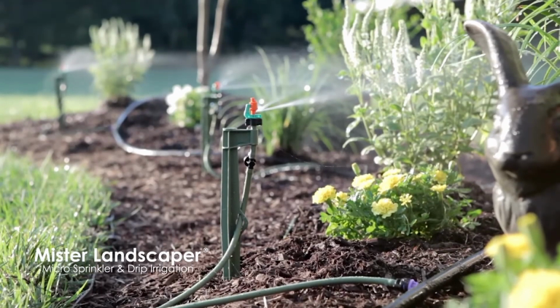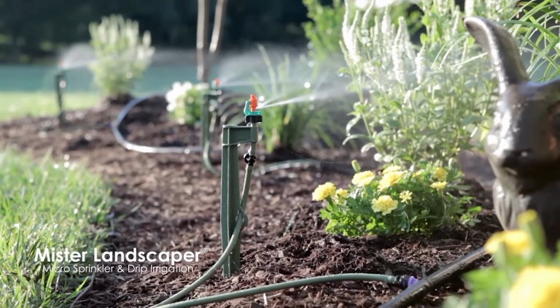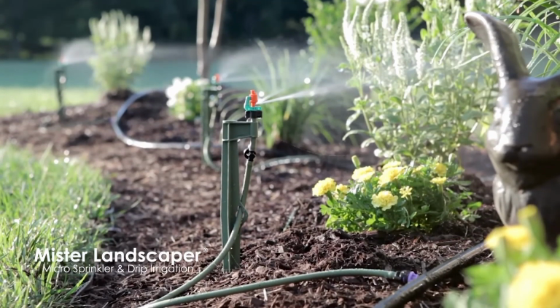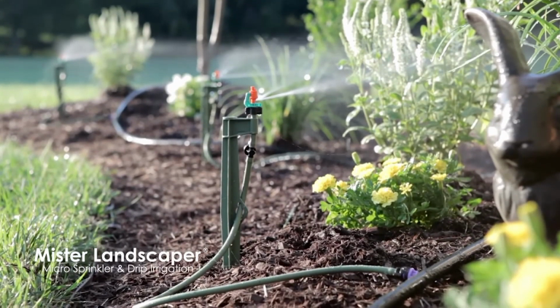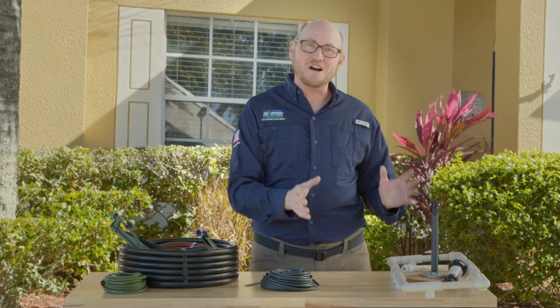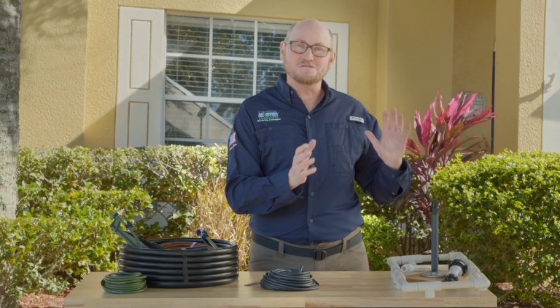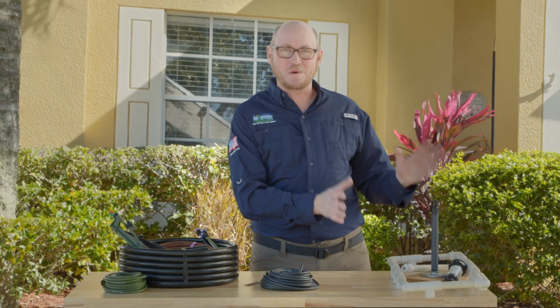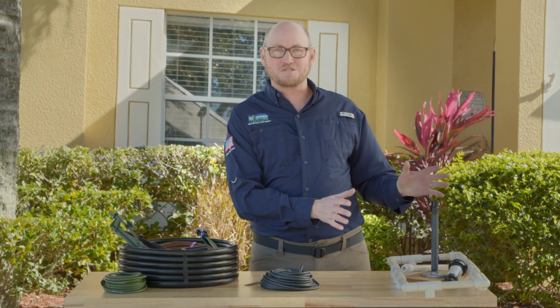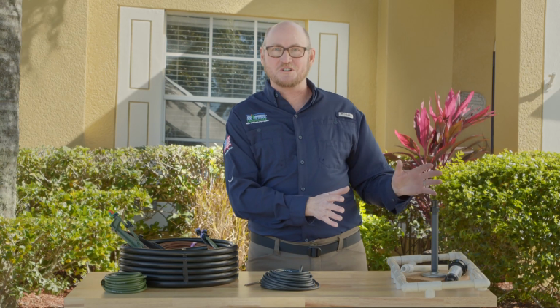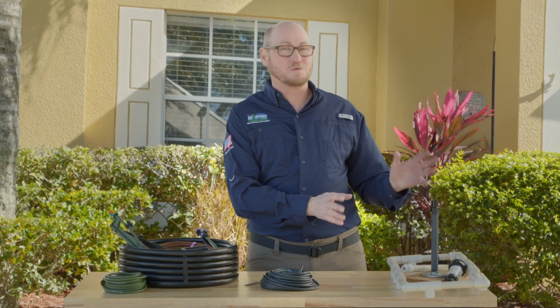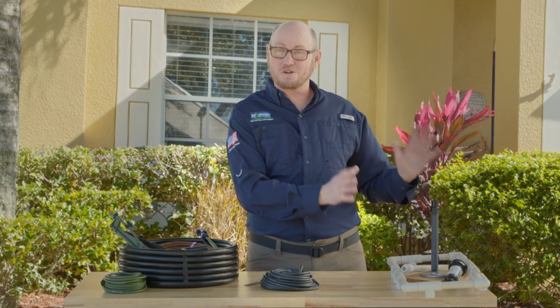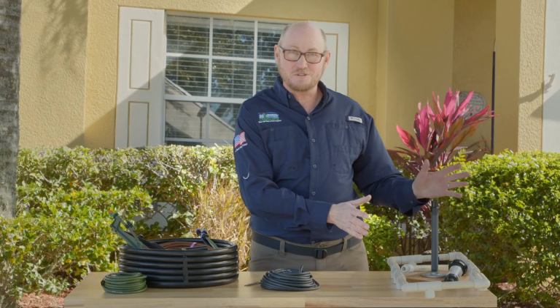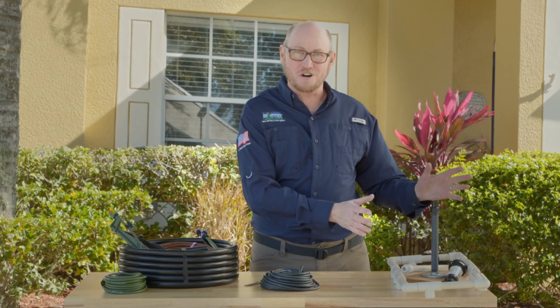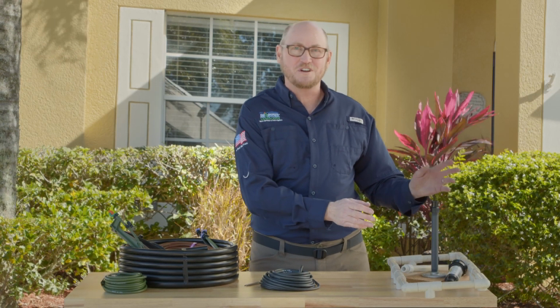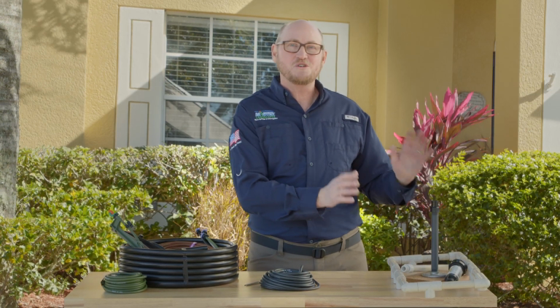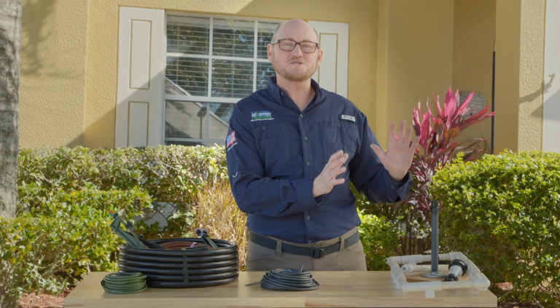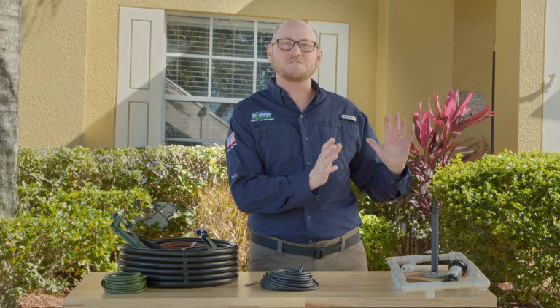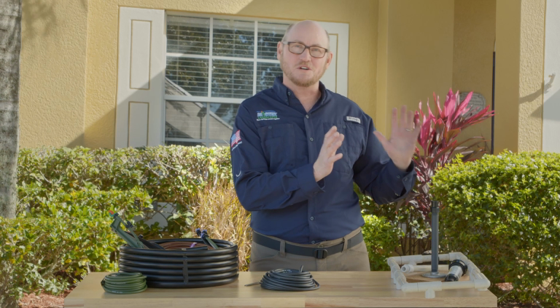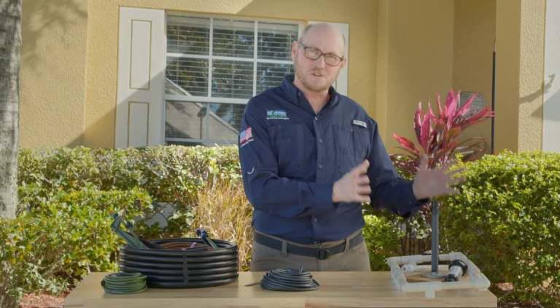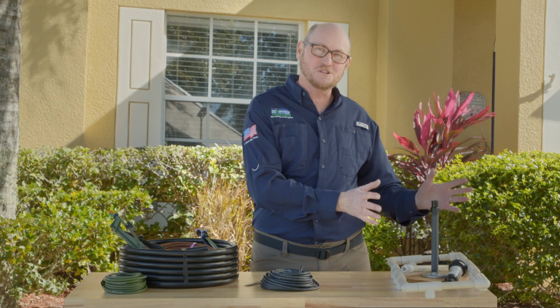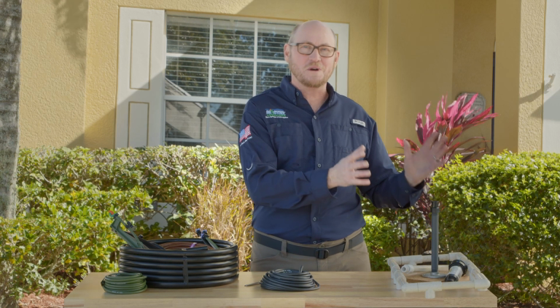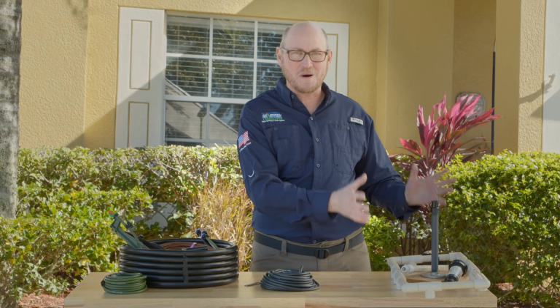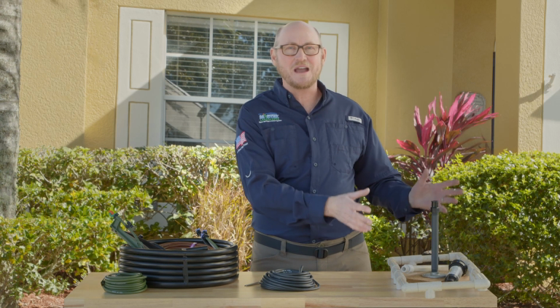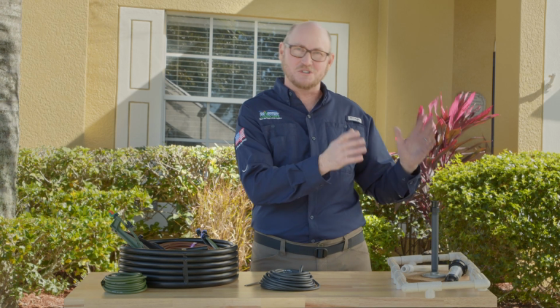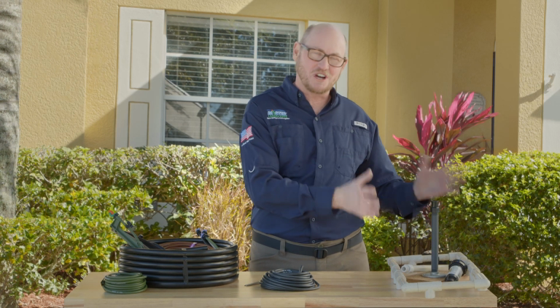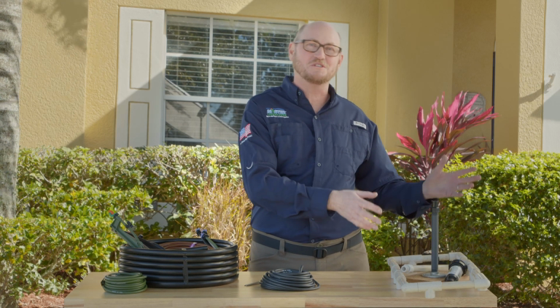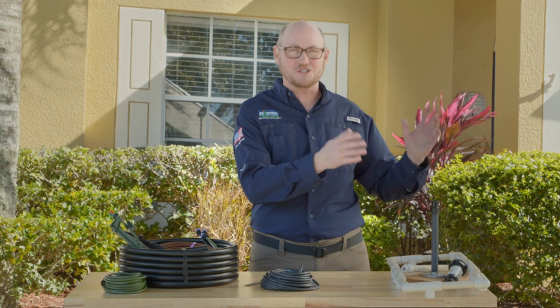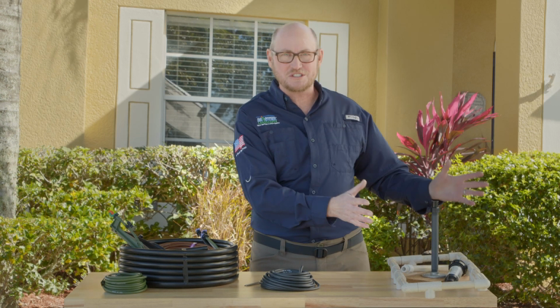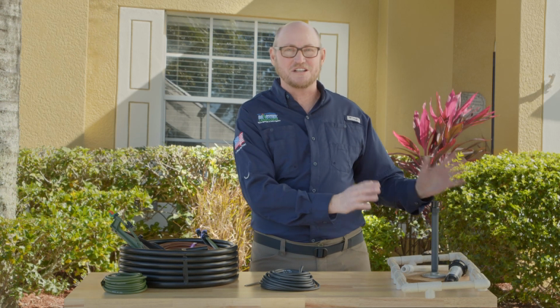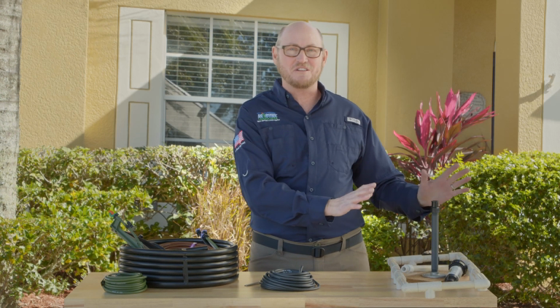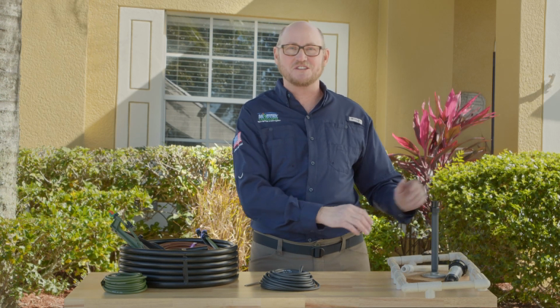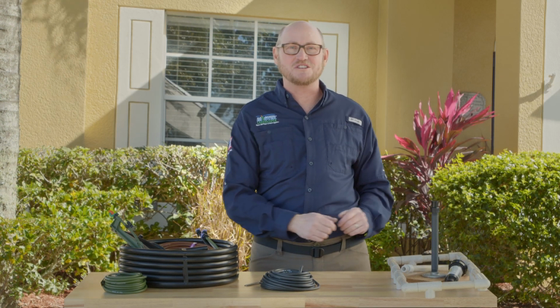With underground sprinkler systems, which are great for turf, you also have to deal with glue and pipe and shovels and trenching and all that.